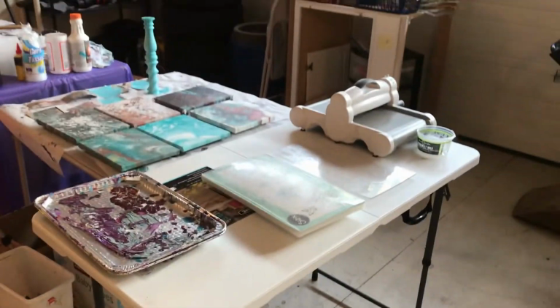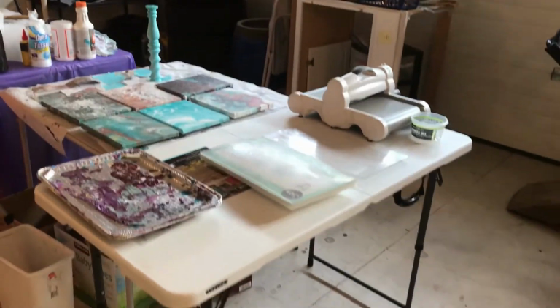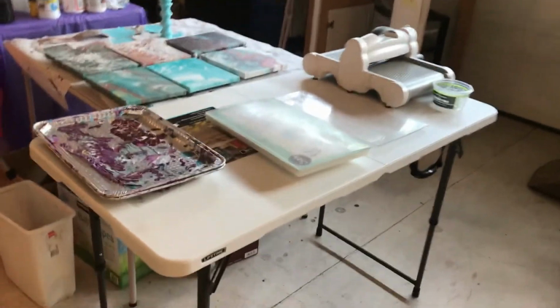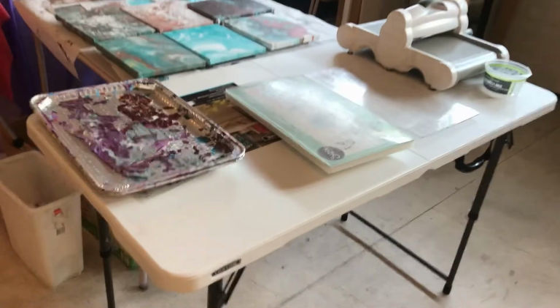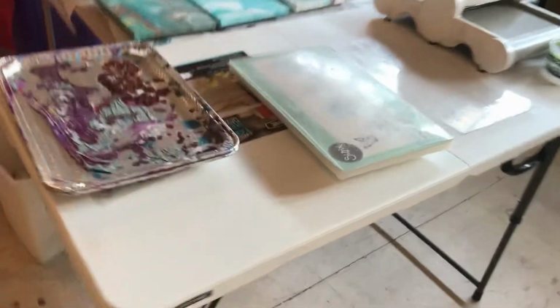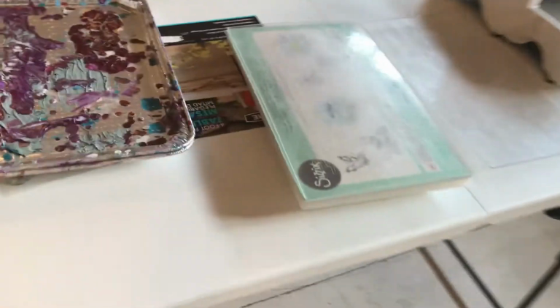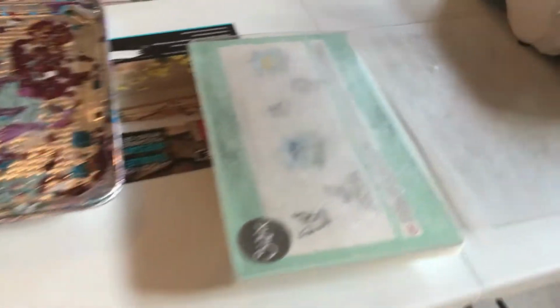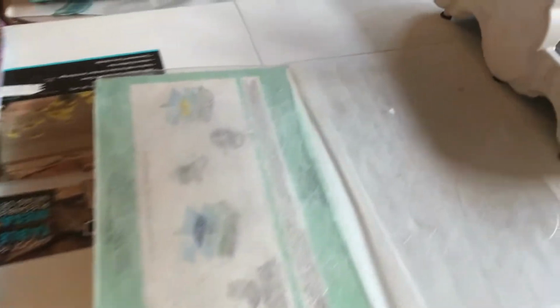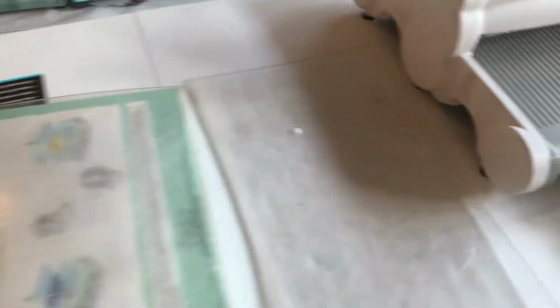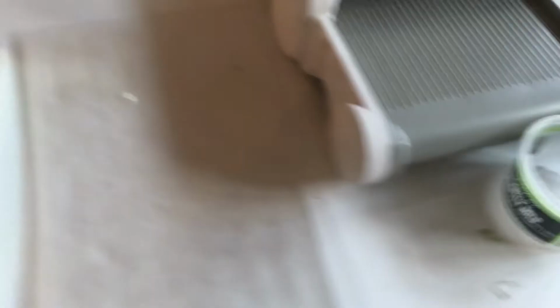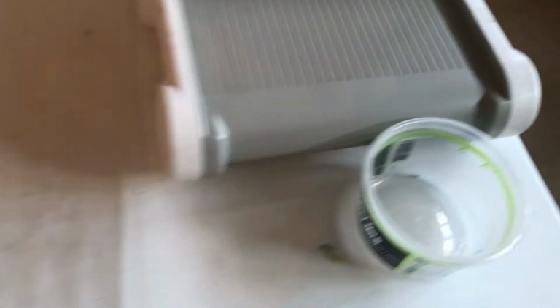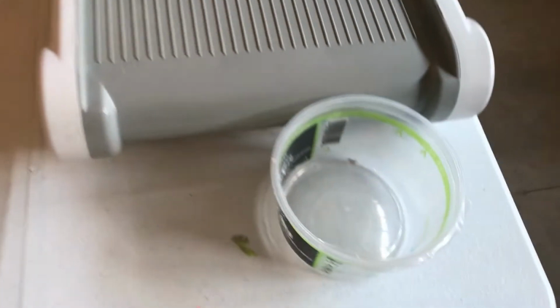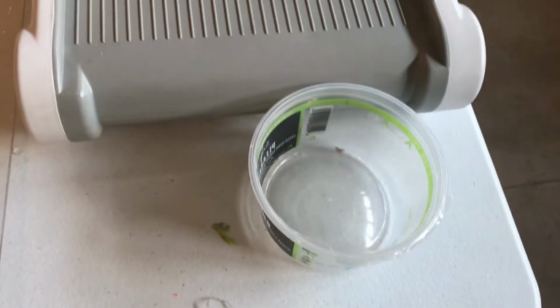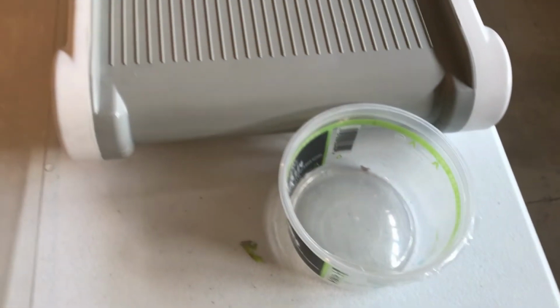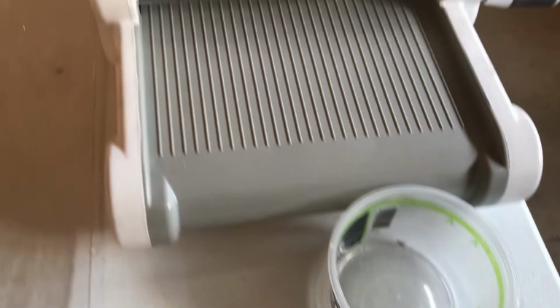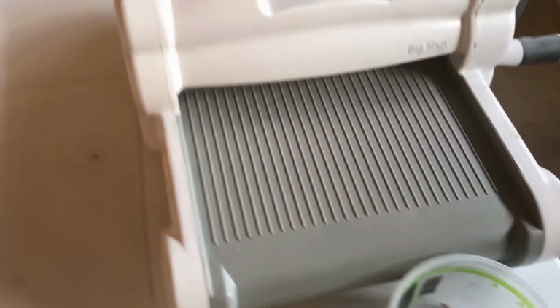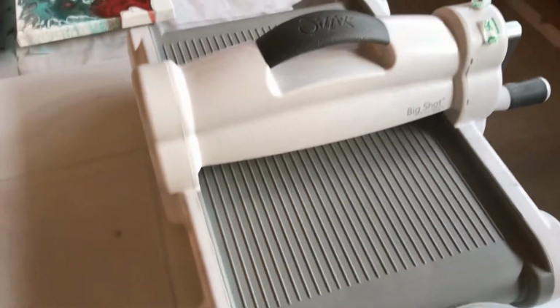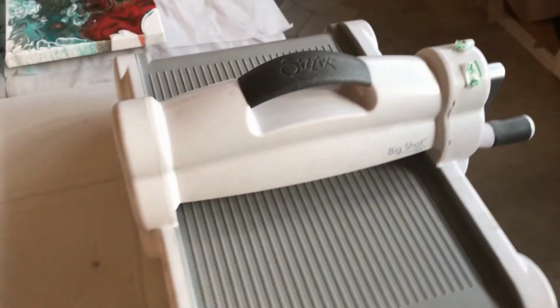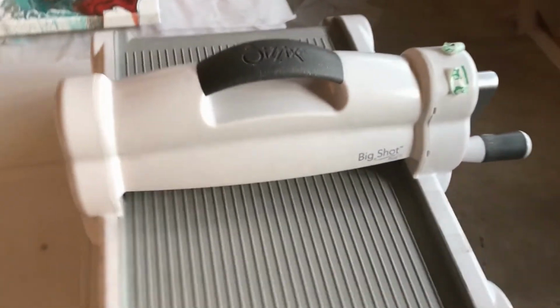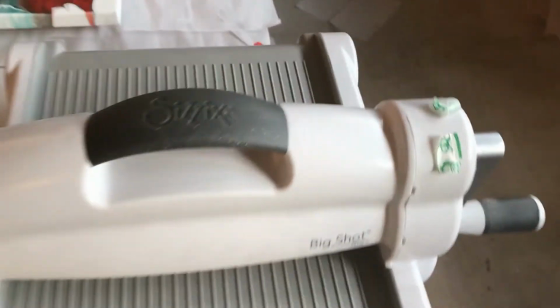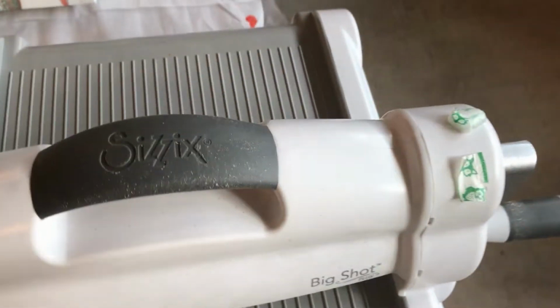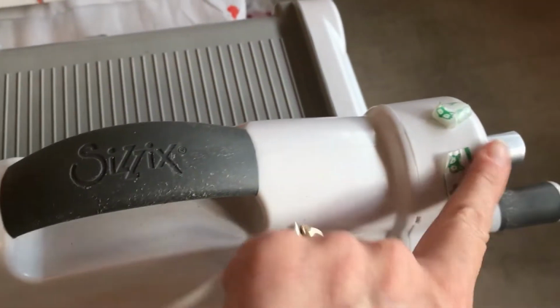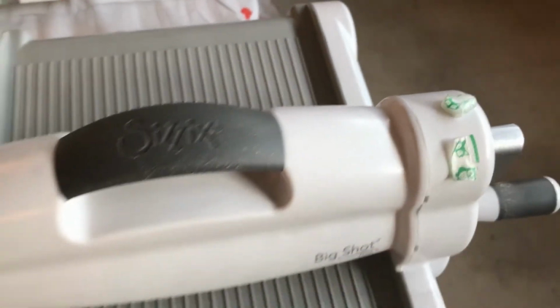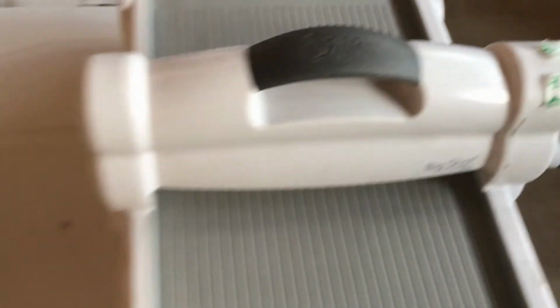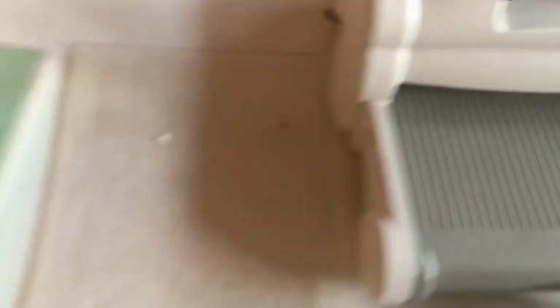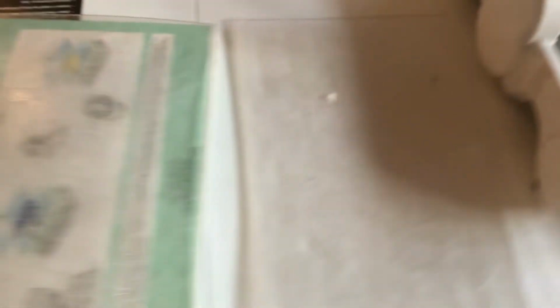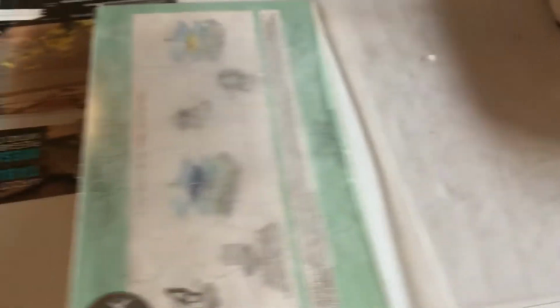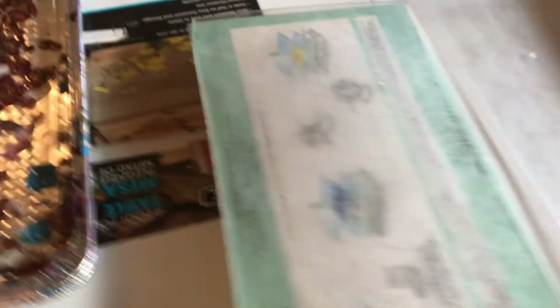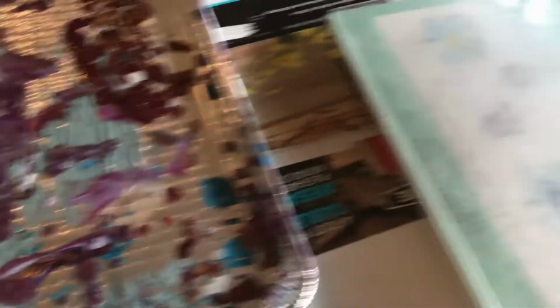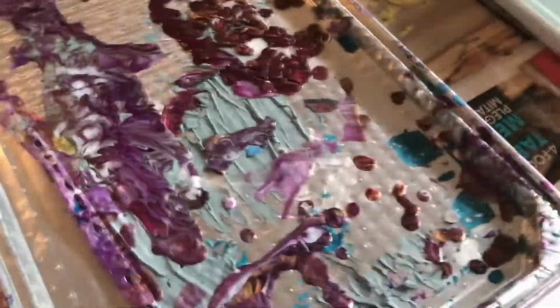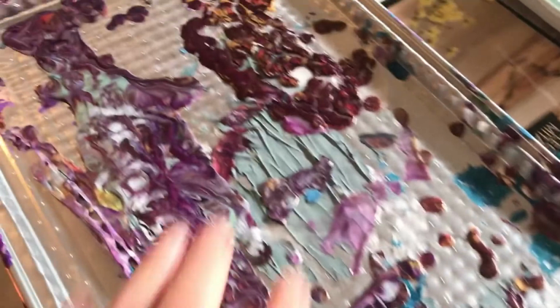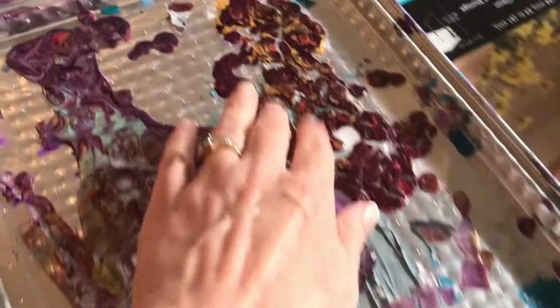This is the after. It looks slightly better, right? The table's tidy. You can see that we have the big Sizzix out there — that's the Big Shot Plus, I think. It's kind of heavy, and neither one of us thought it was great, but we keep it, of course.